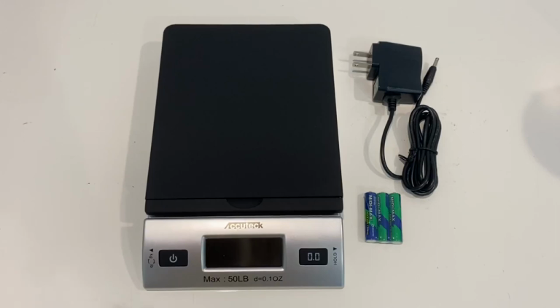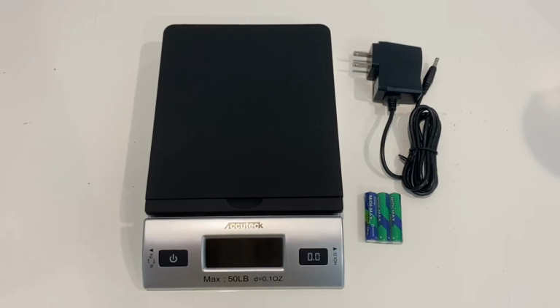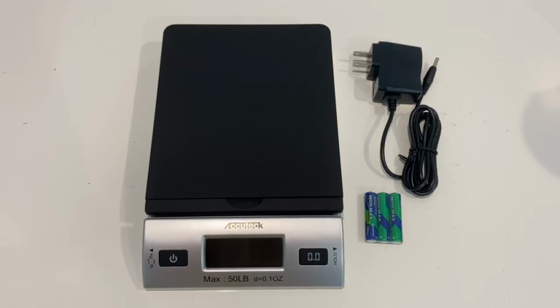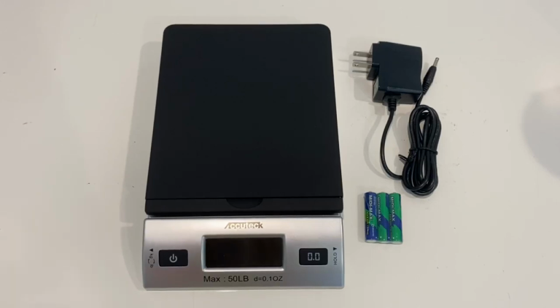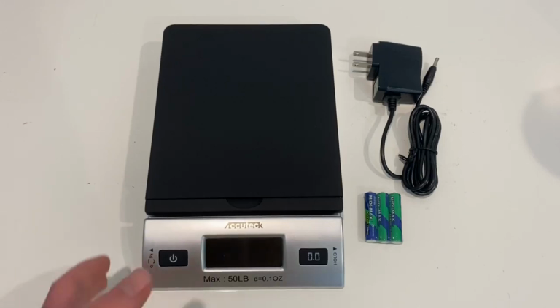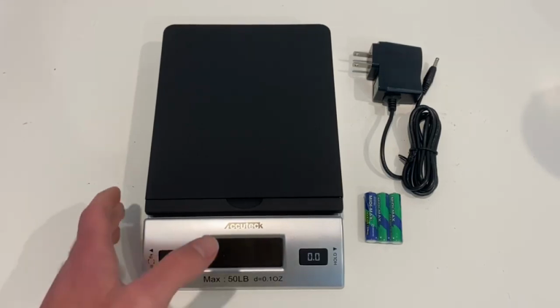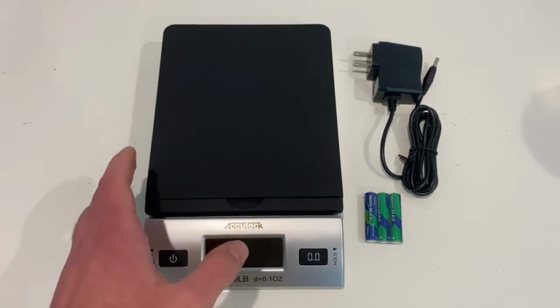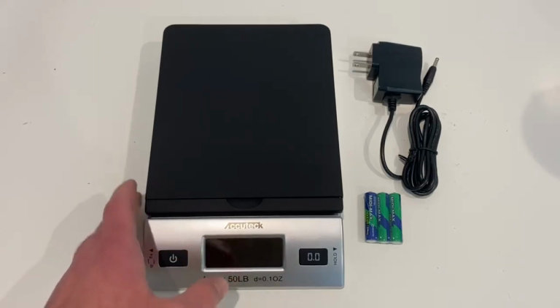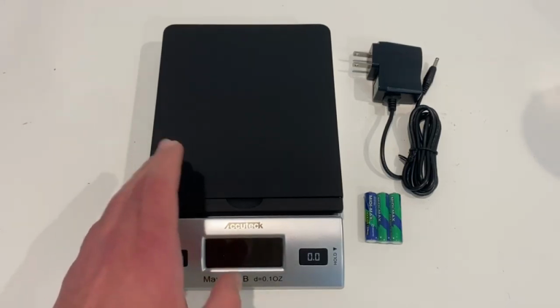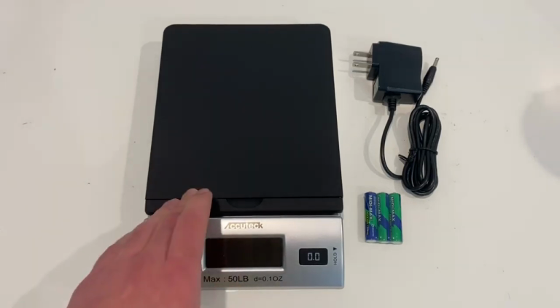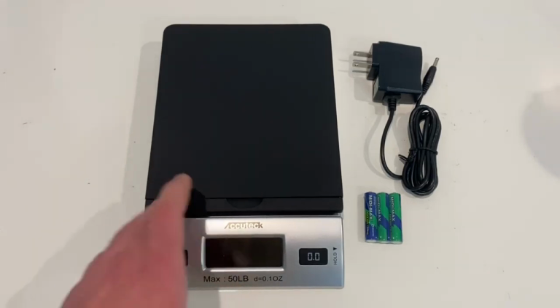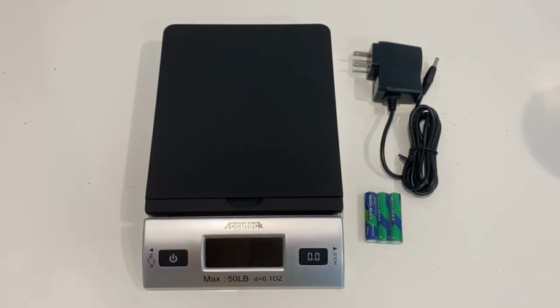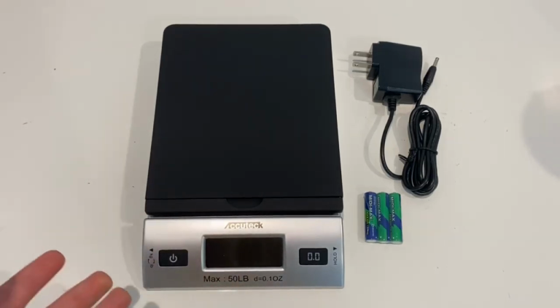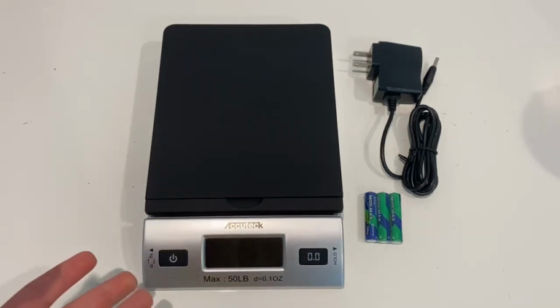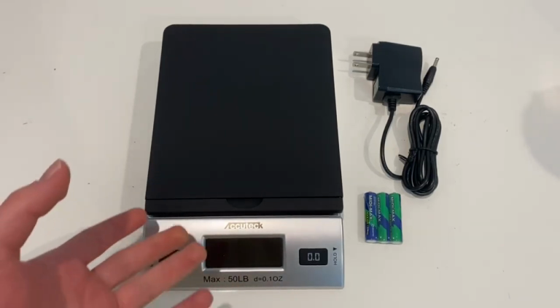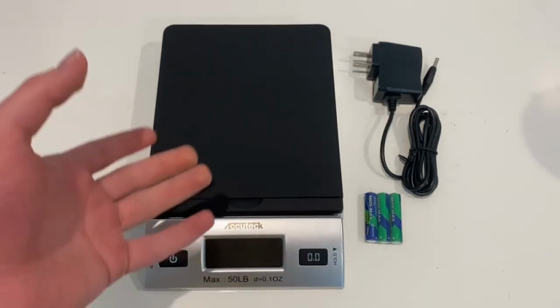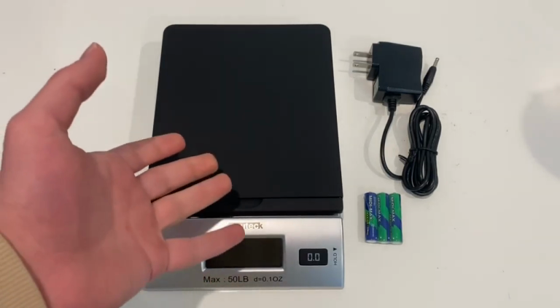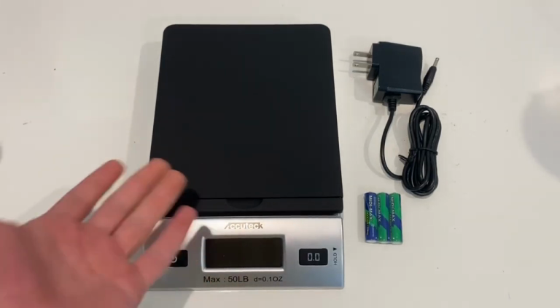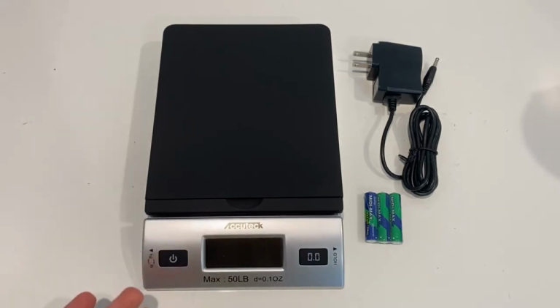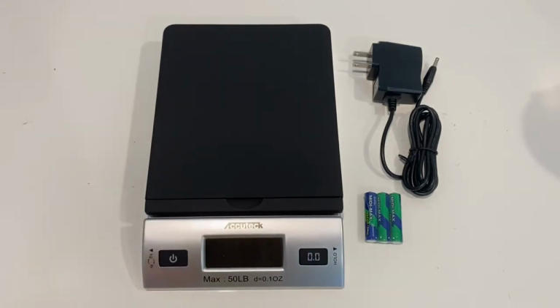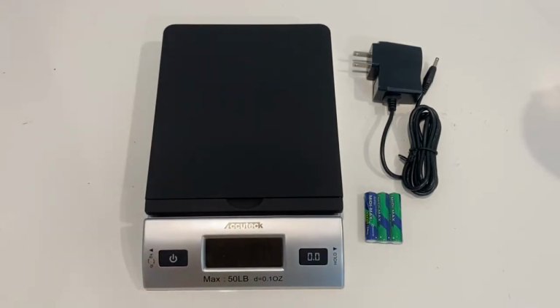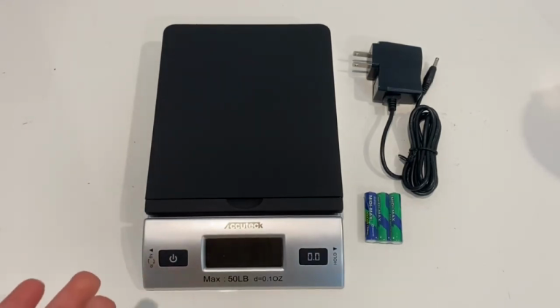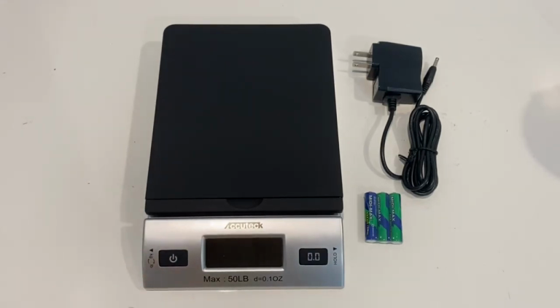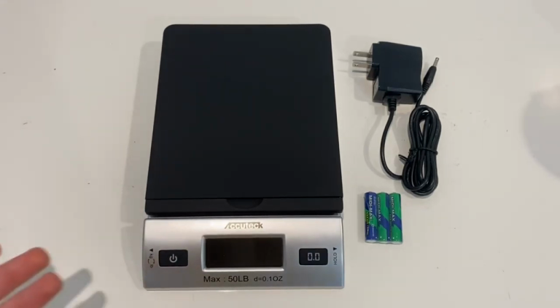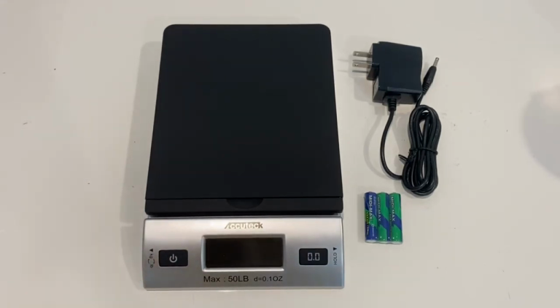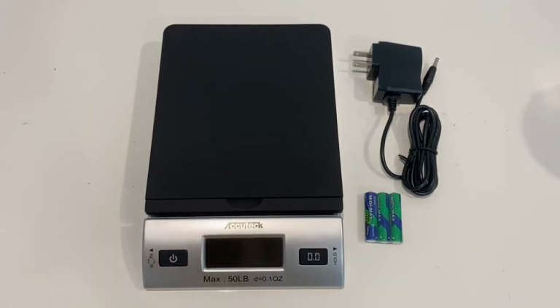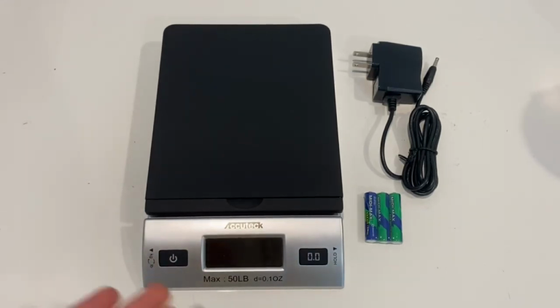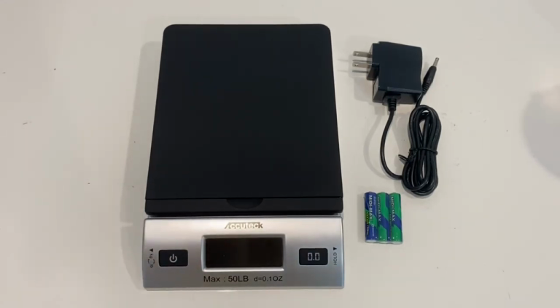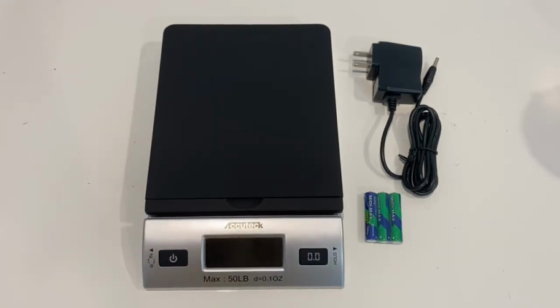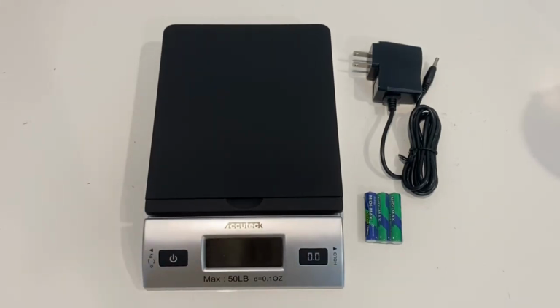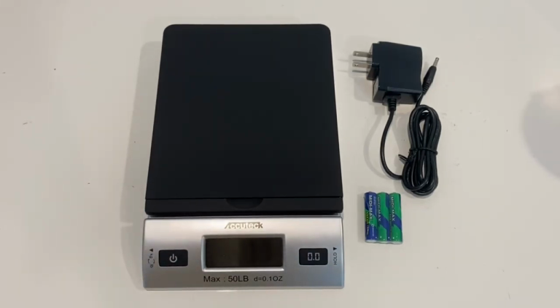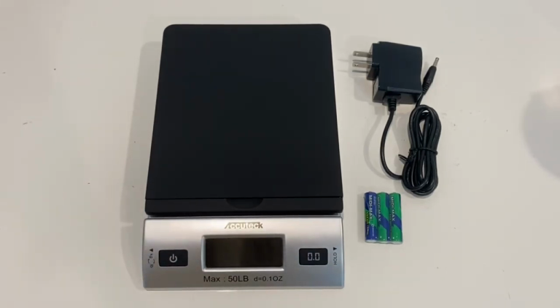Hello everyone. Today I wanted to review this Accutent scale, tell you what I like about it, my review after using it for a week or two, and just getting straight into it.